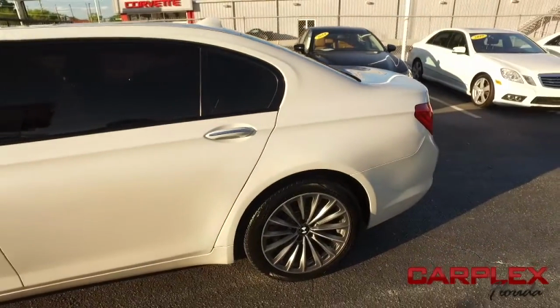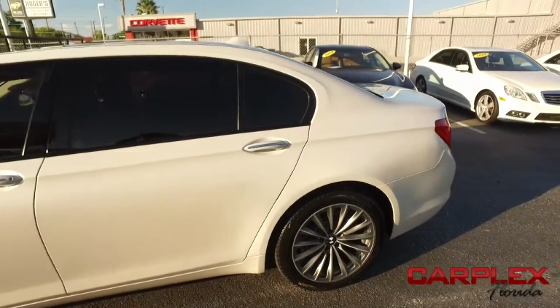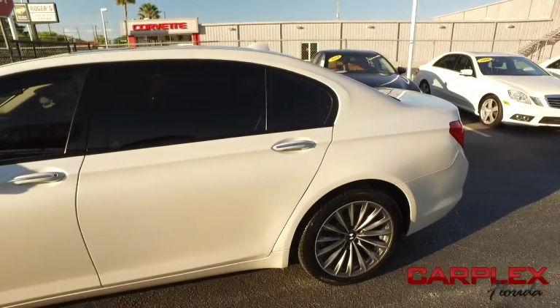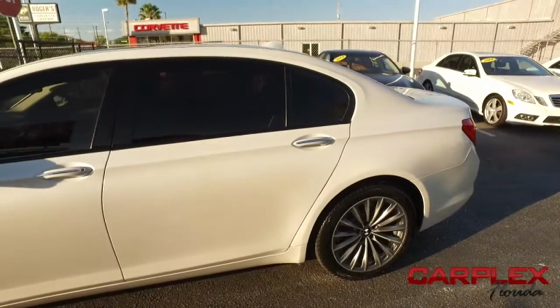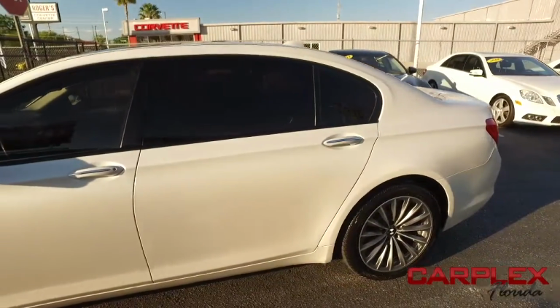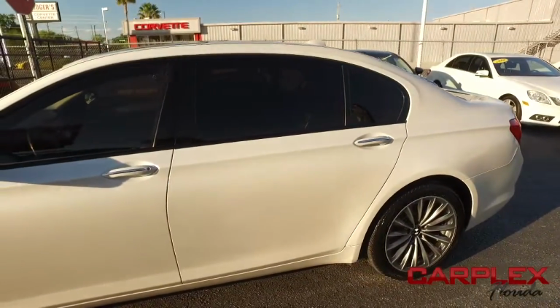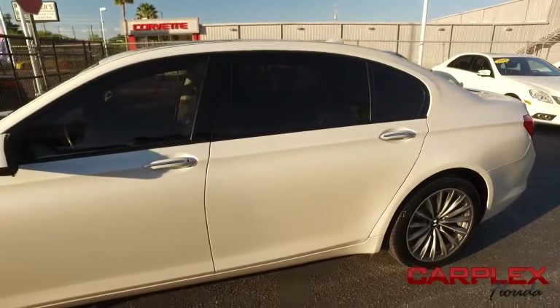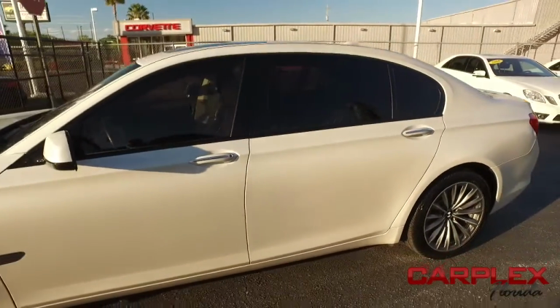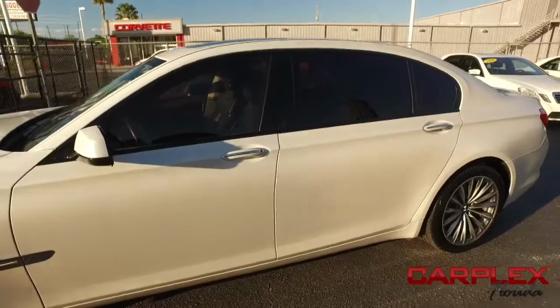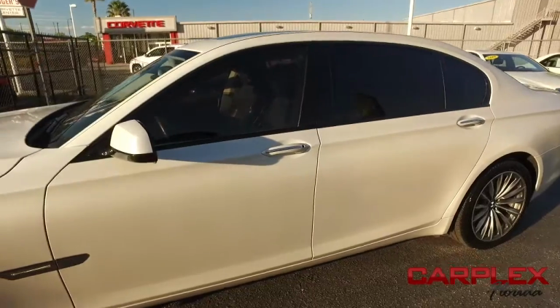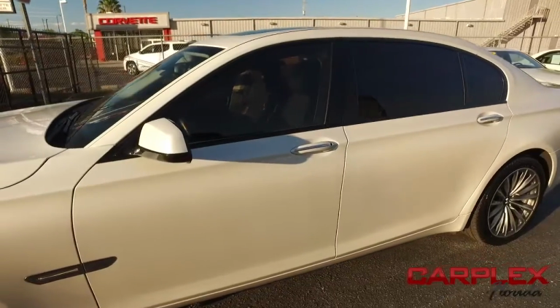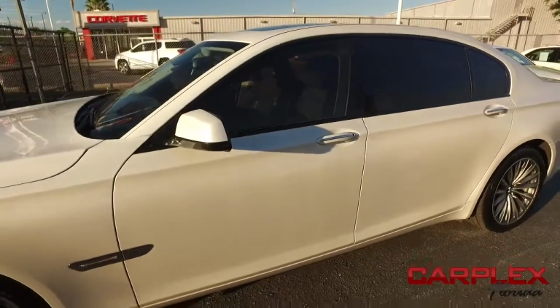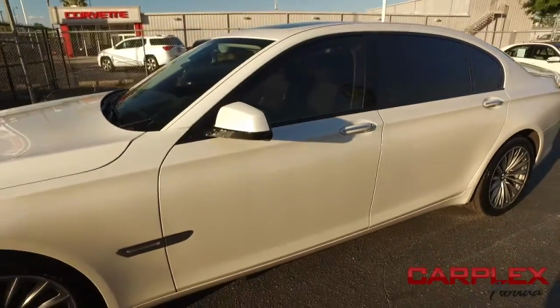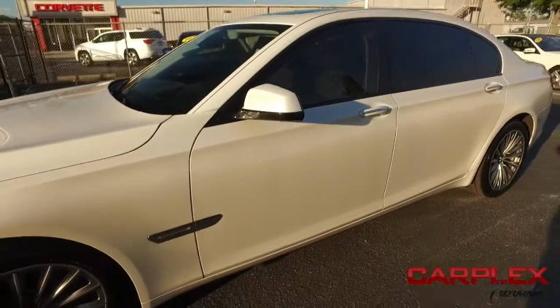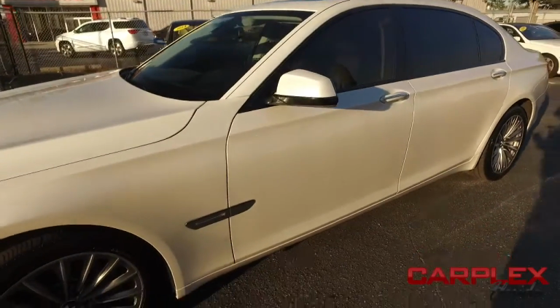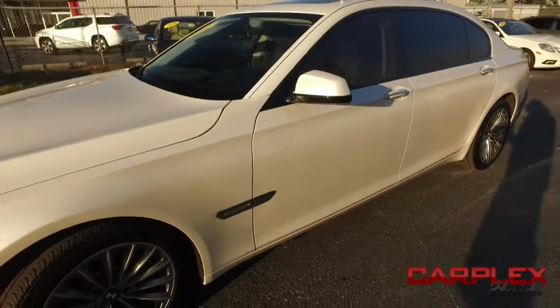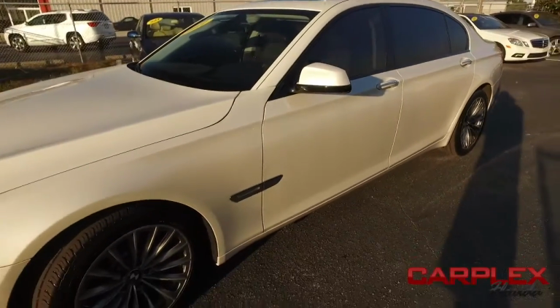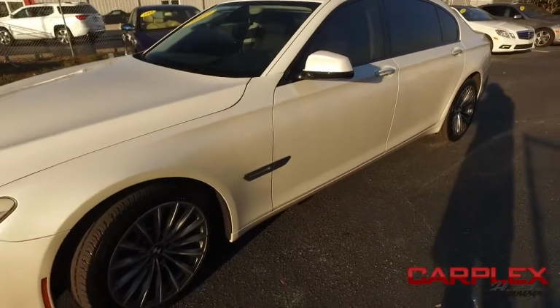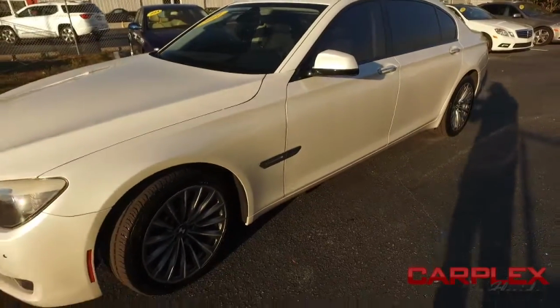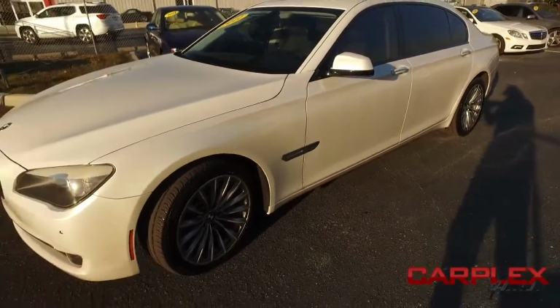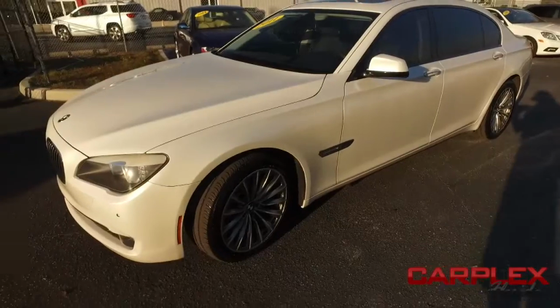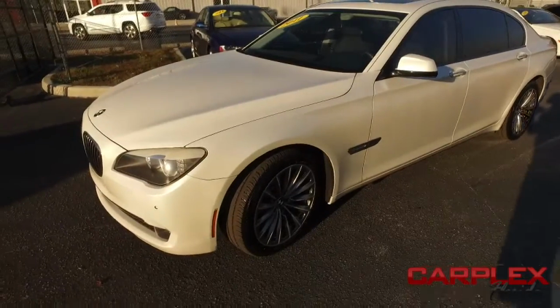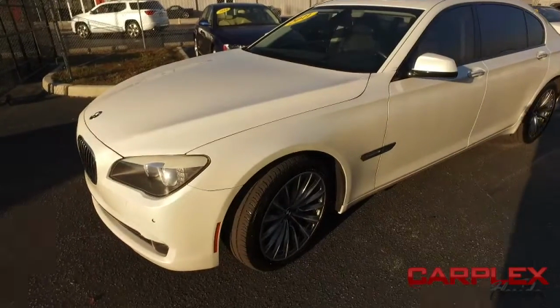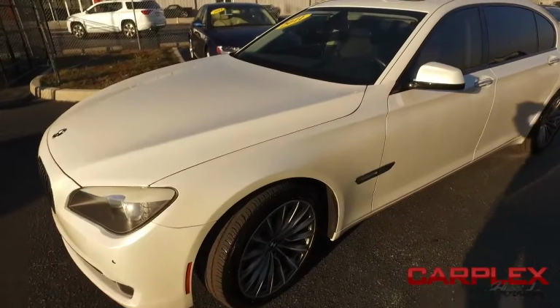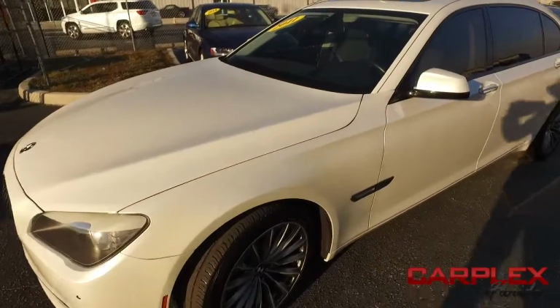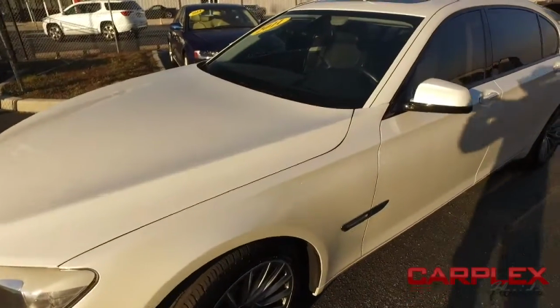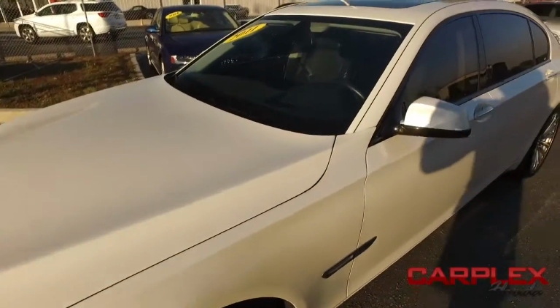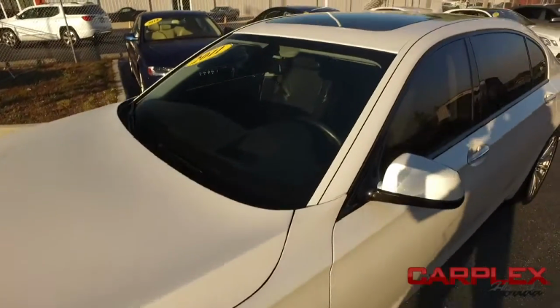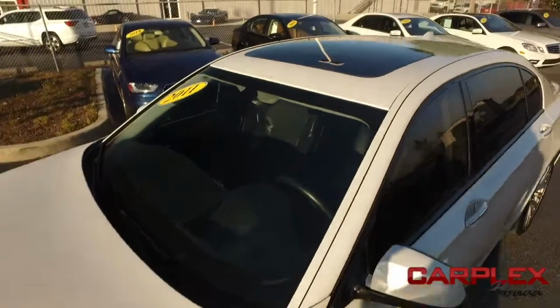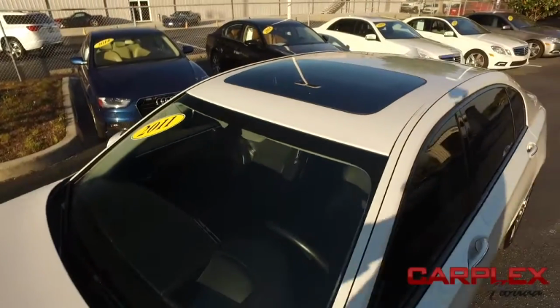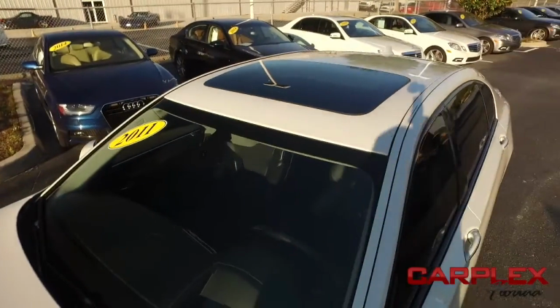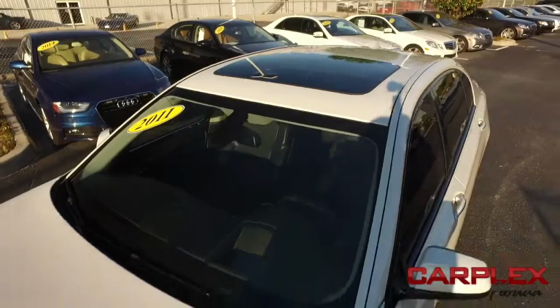You got dual climate control, cruise, tilt, keyless entry, power windows, mirrors, door locks, heated mirrors, safety features, run flat tires, traction control, tire pressure monitoring system, braking assist, anti-lock device, stability control.